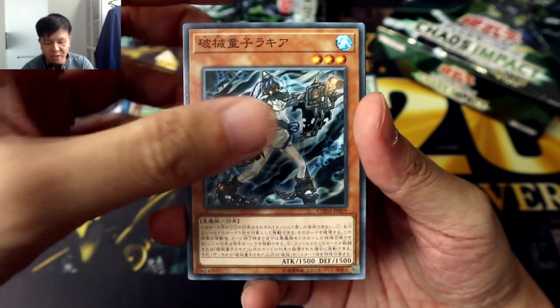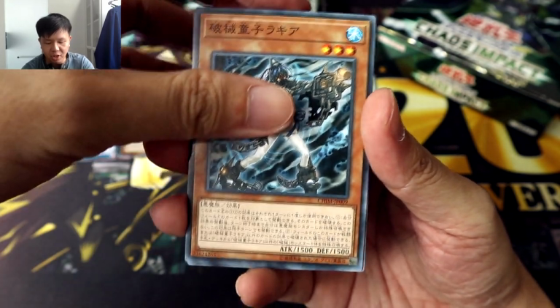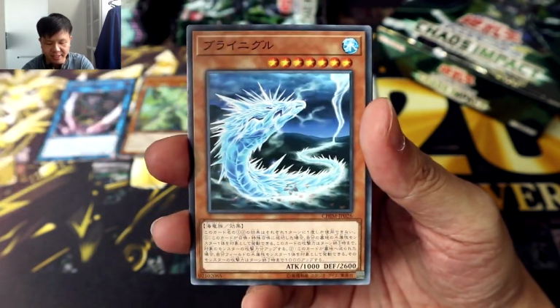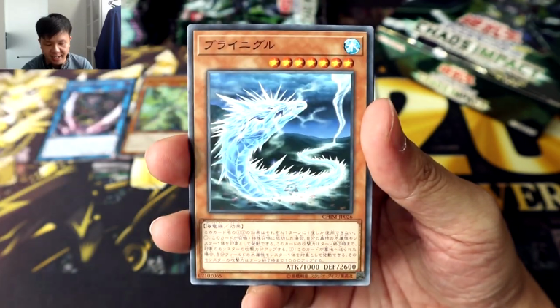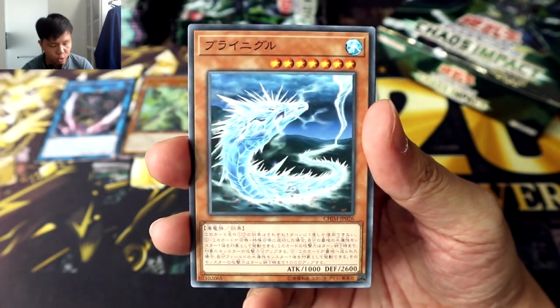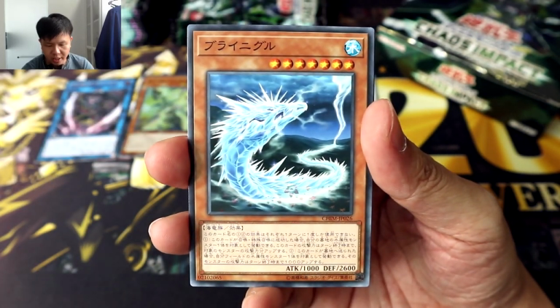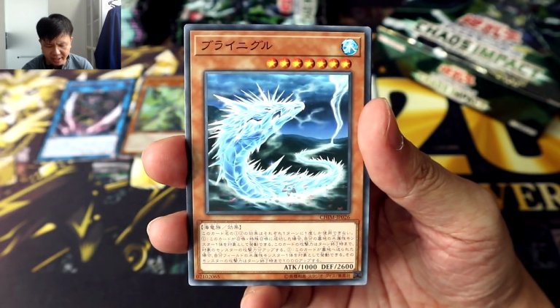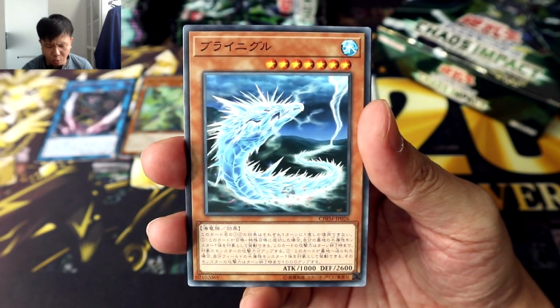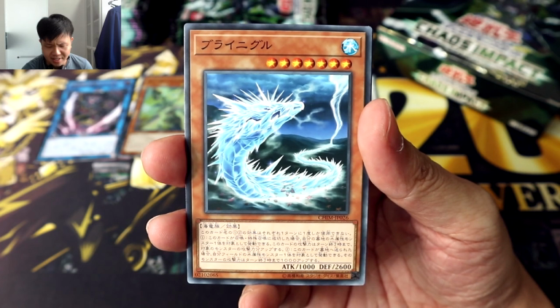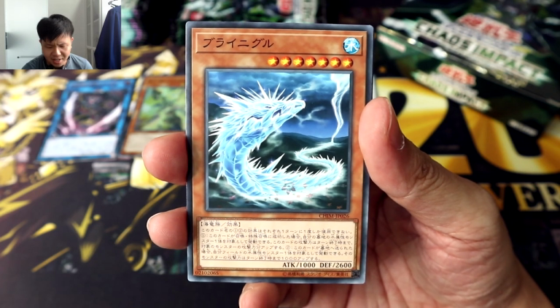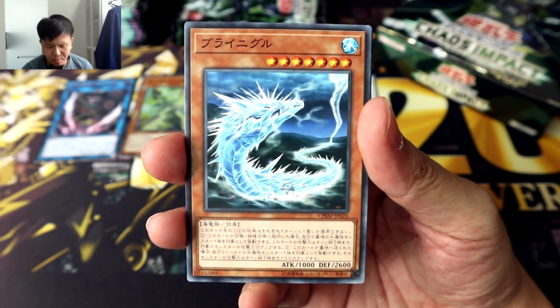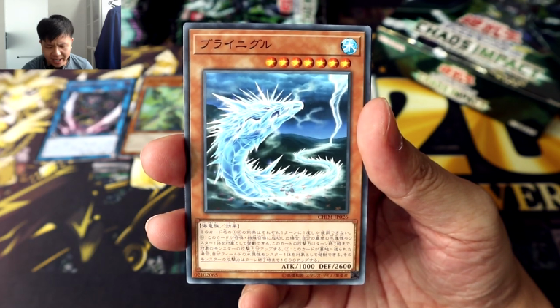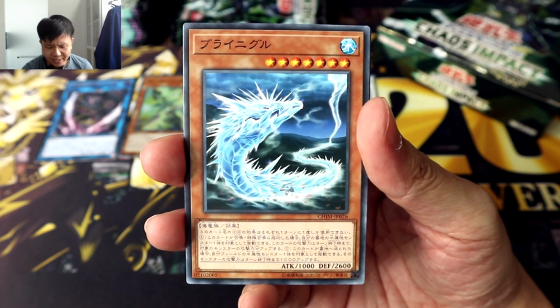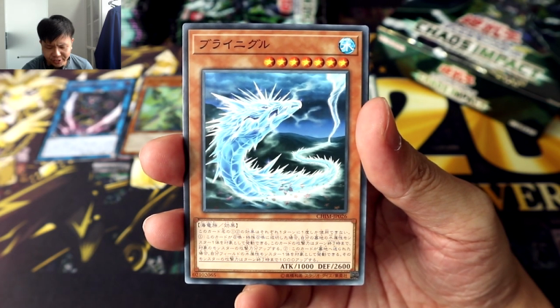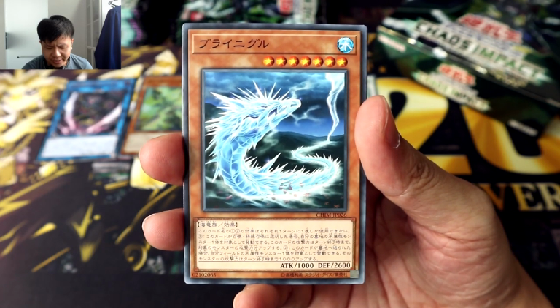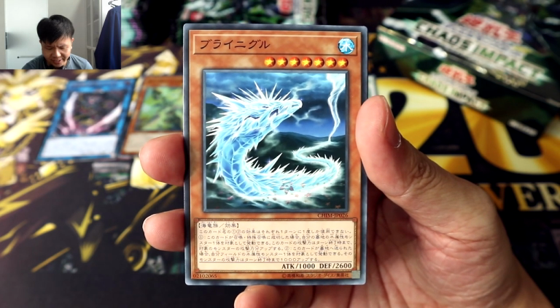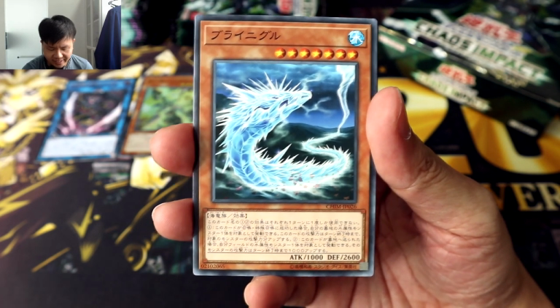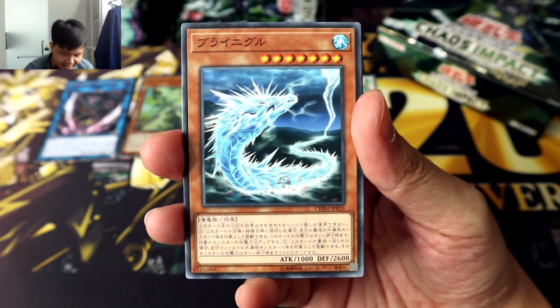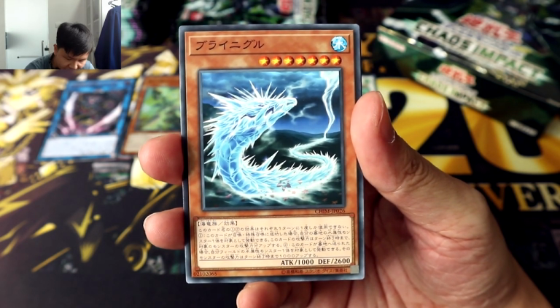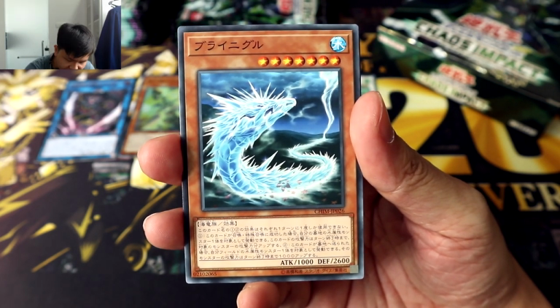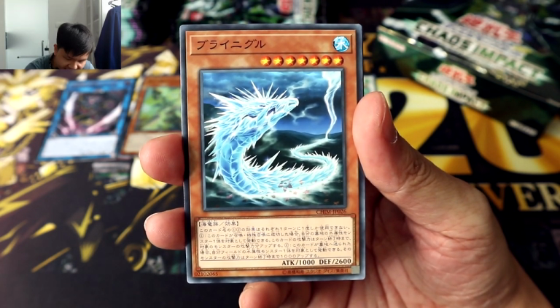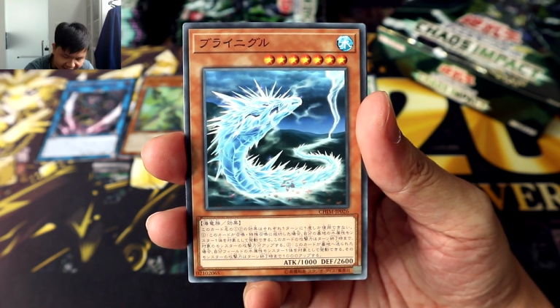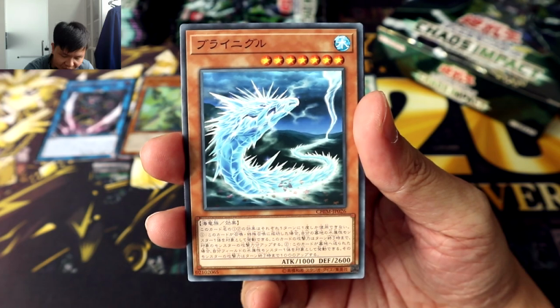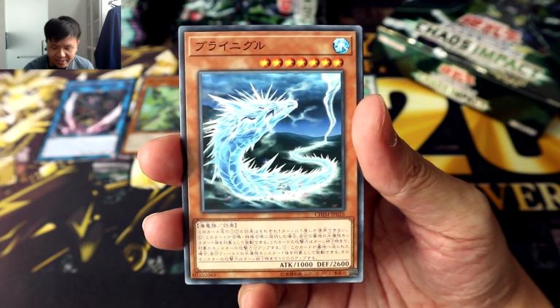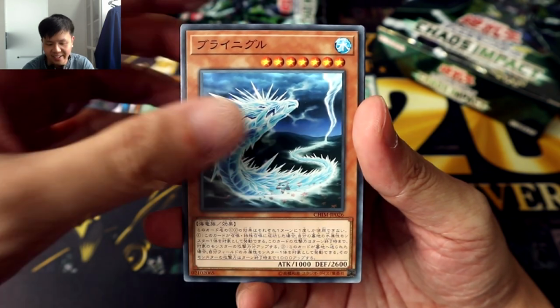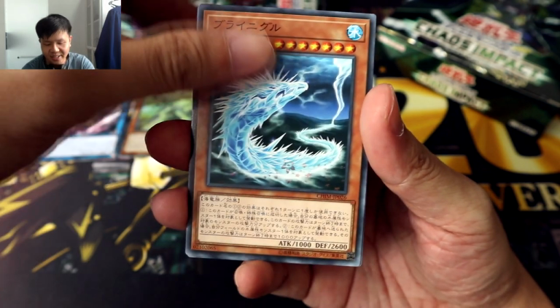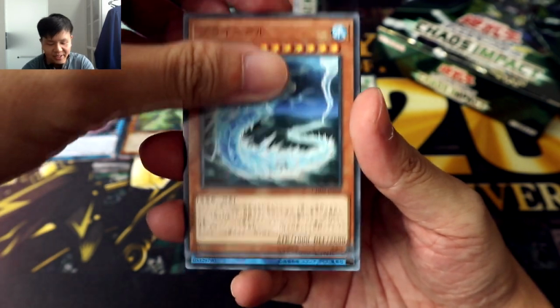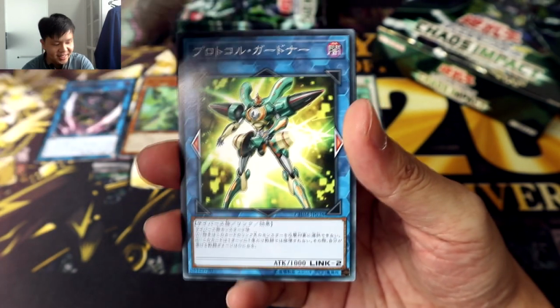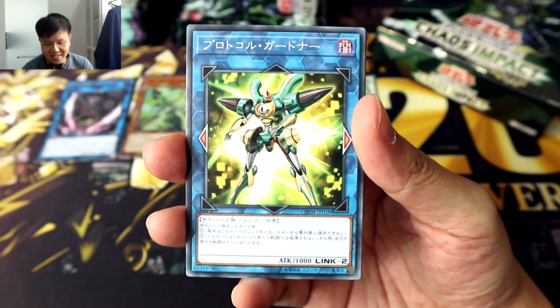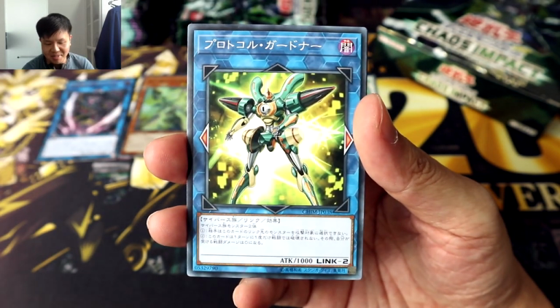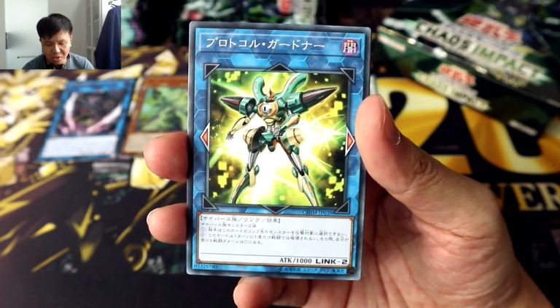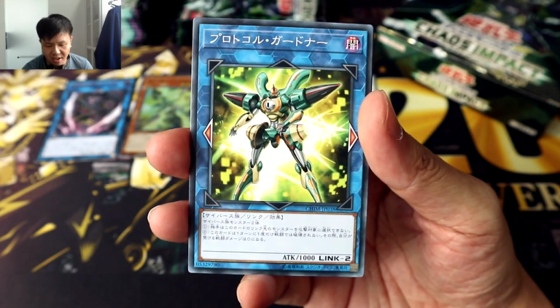Here we've got Rakia, the Hakai Doji again. And what is this? Briny Ghoul — it's a Sea Serpent. Always nice to see some Sea Serpent cards. Protocol Gartna, Cybers I believe. Spiritual Energy Entanglement, followed by a Tieny Dragon, Ashuna. This should be the Light Tieny Dragon, right?